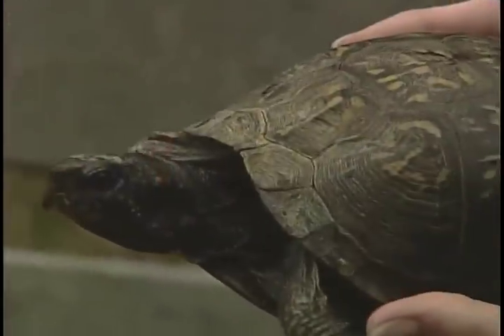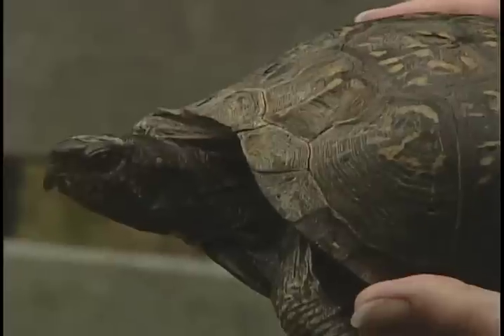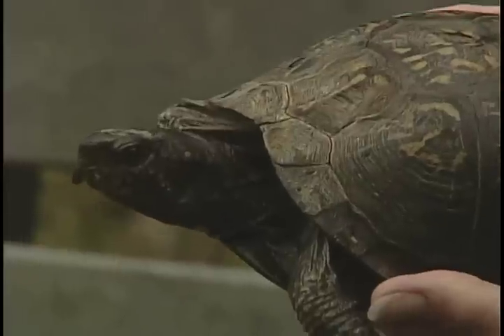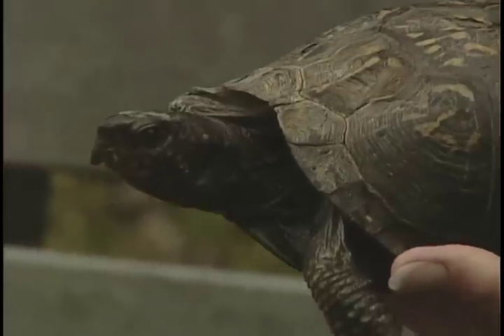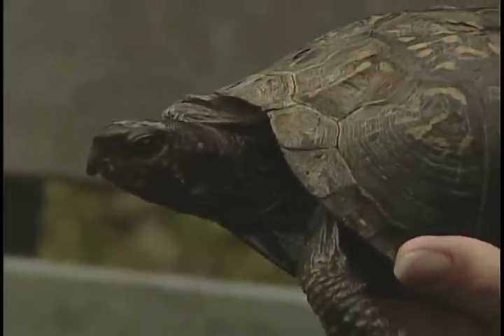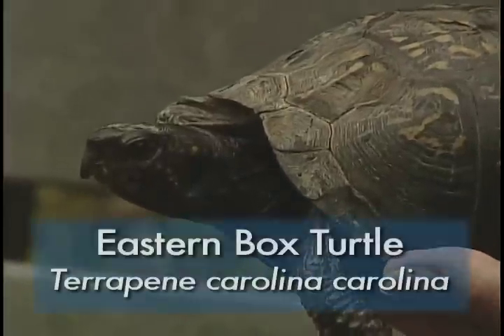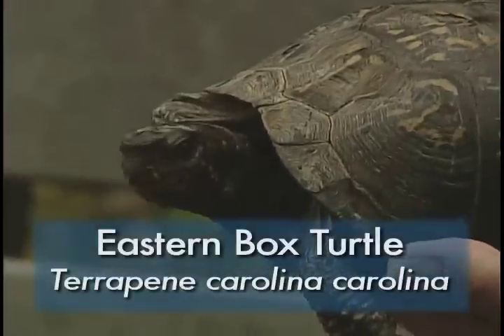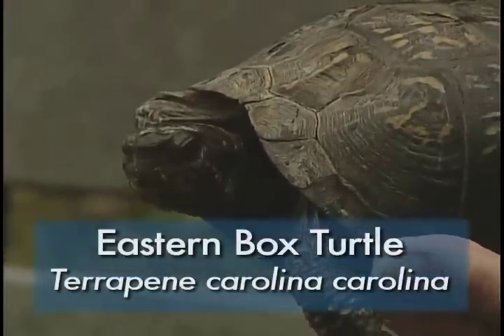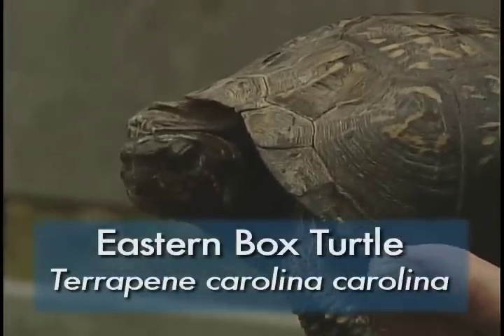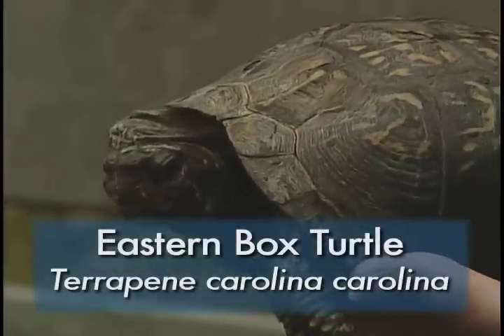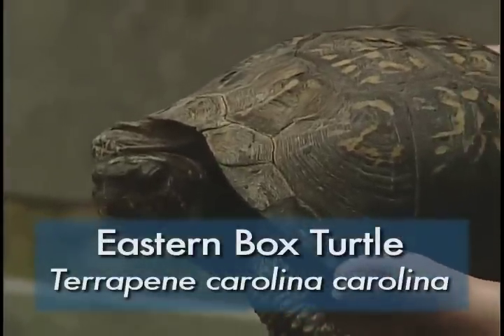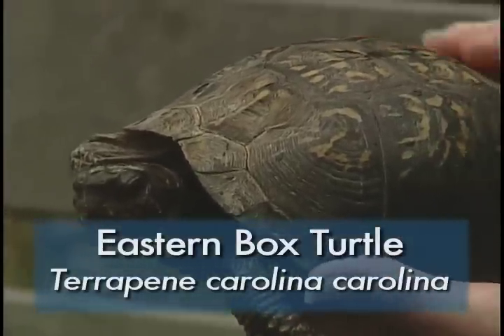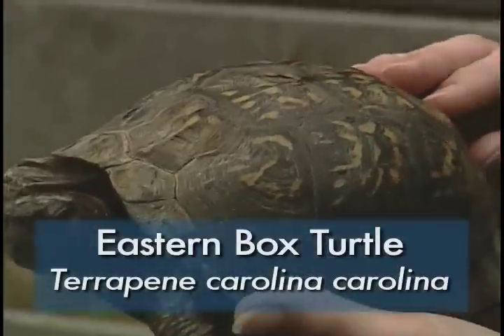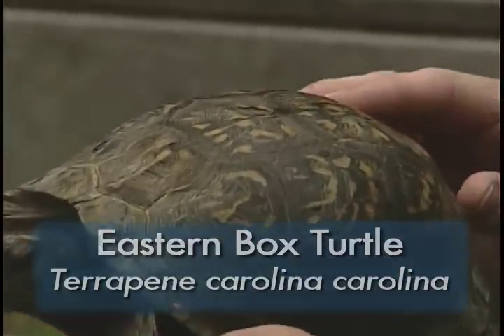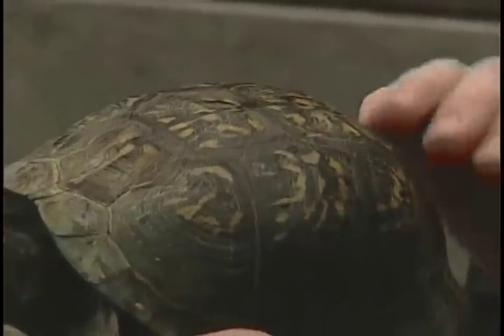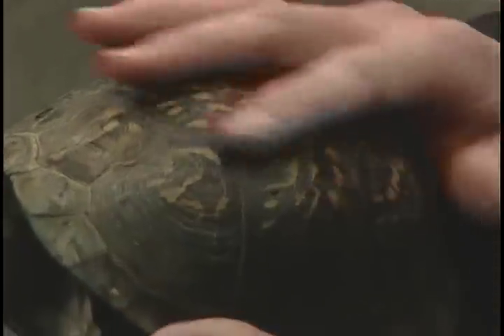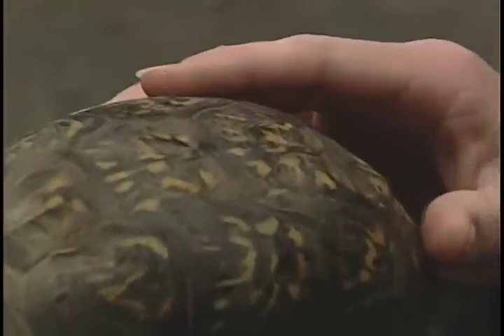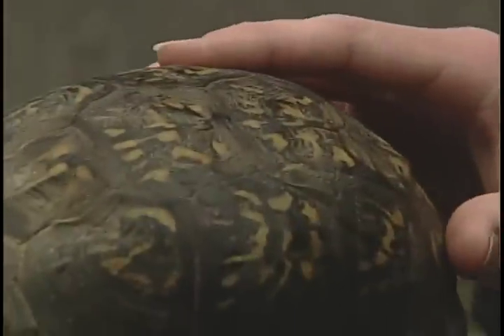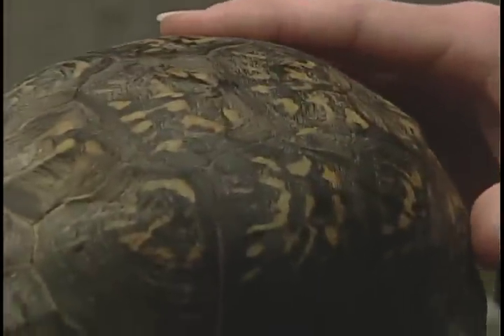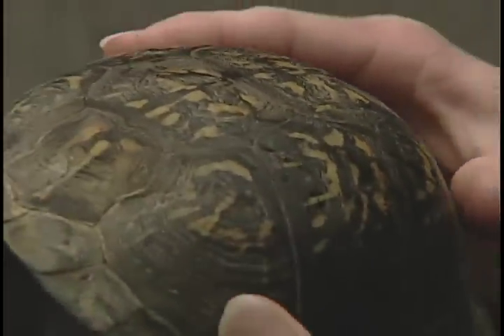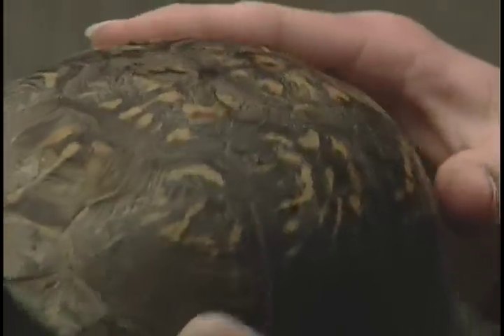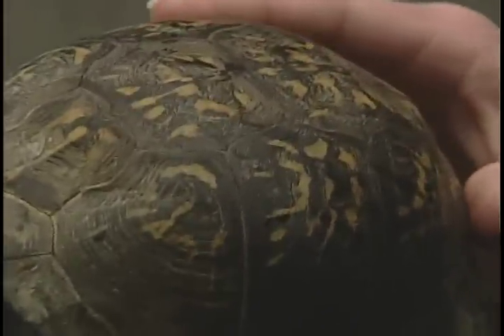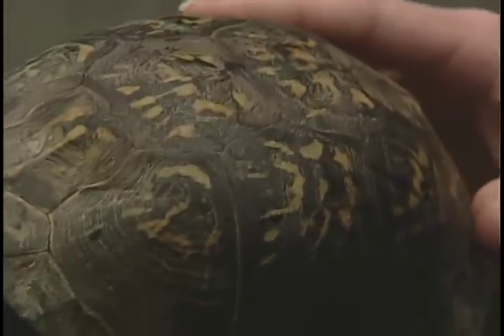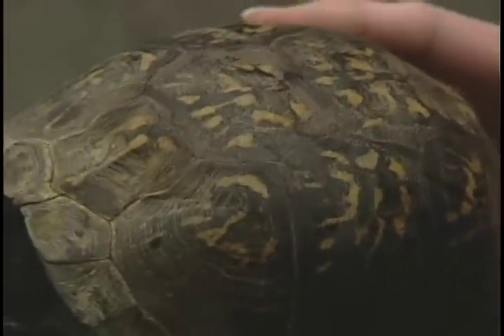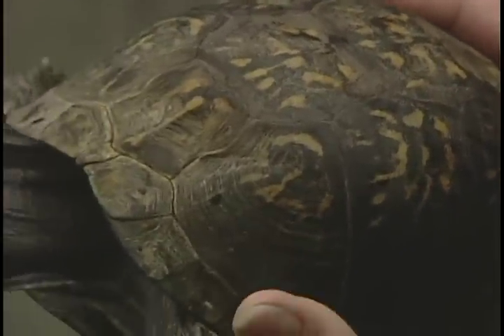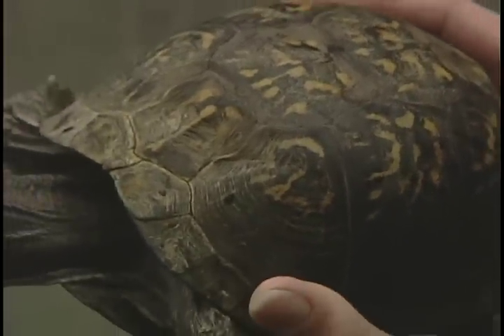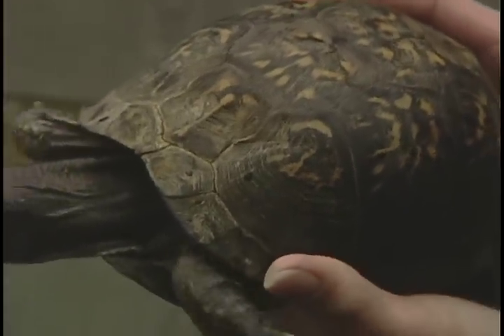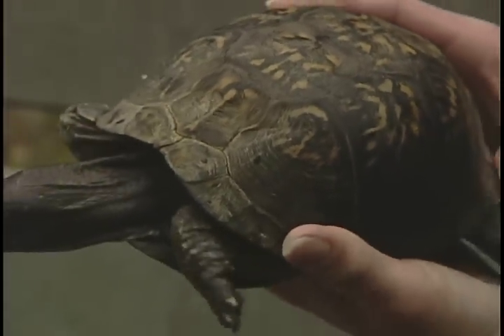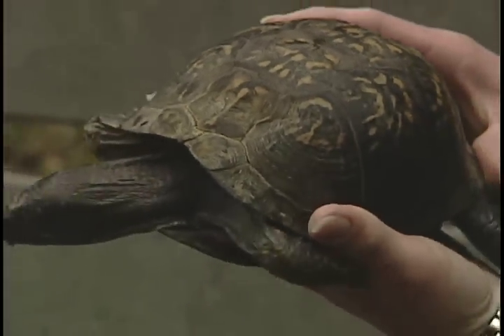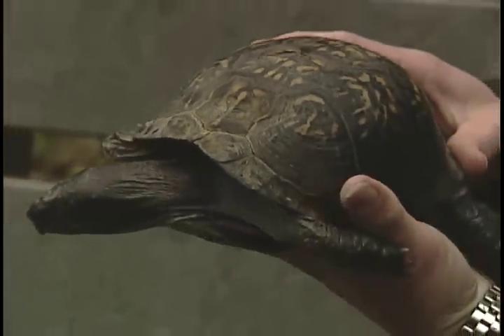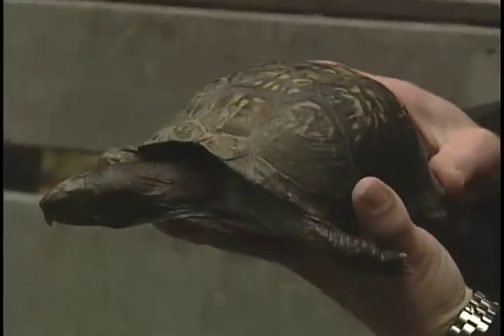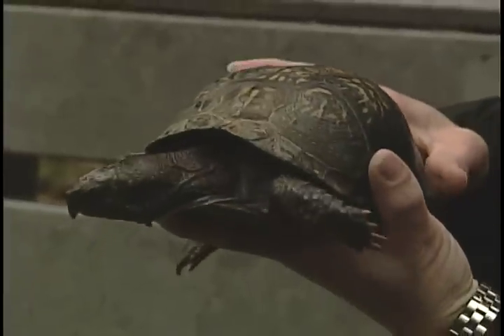This is the eastern box turtle, and the first characteristic that we noticed that would help her survive in the wild is her camouflage shell and her body. She would blend in very well to the forest floor where she would be spending most of her time.